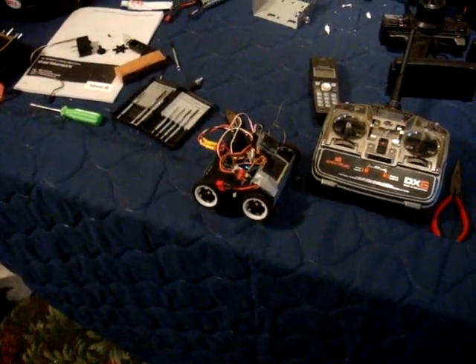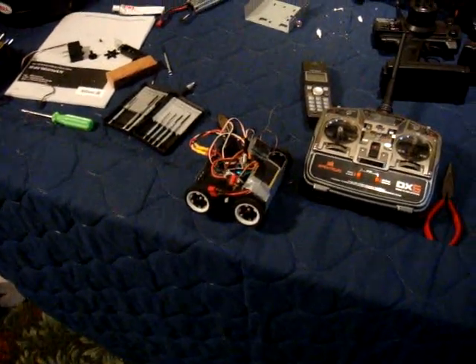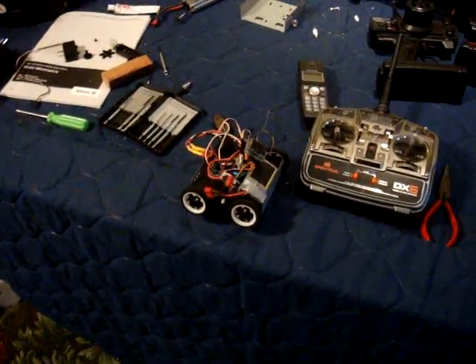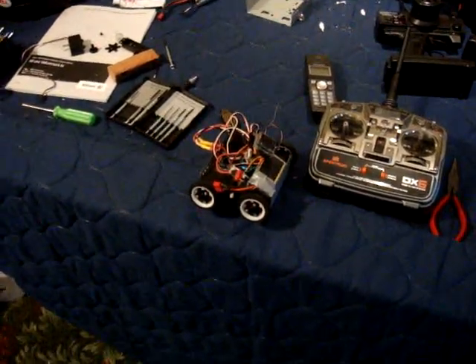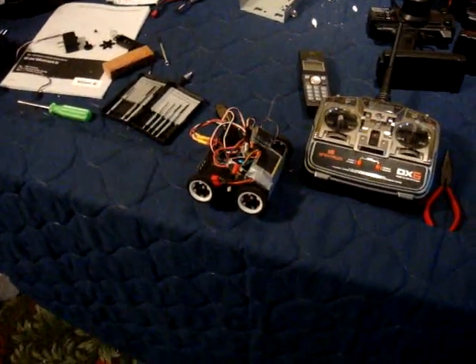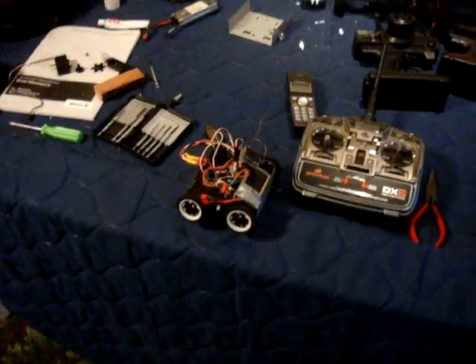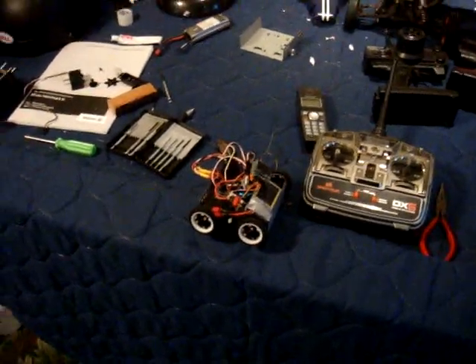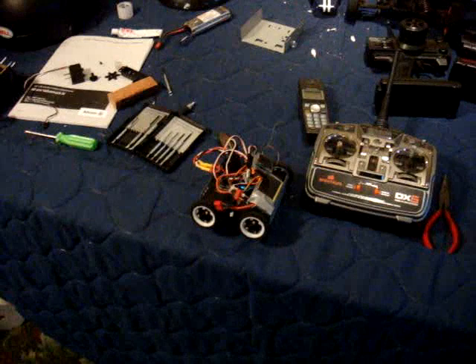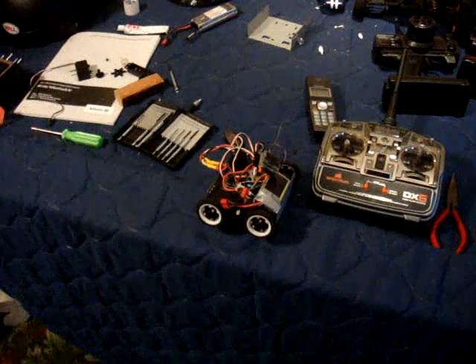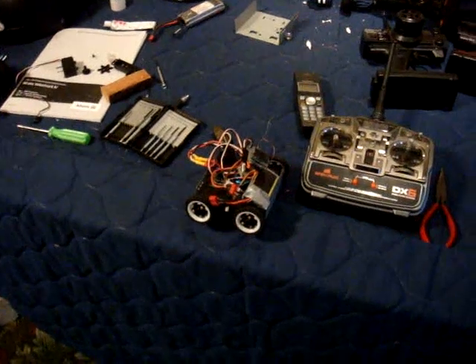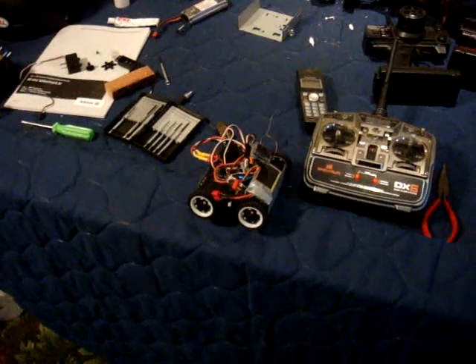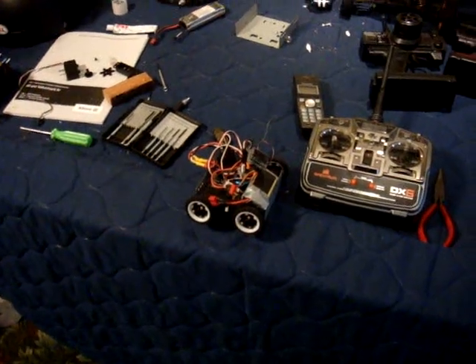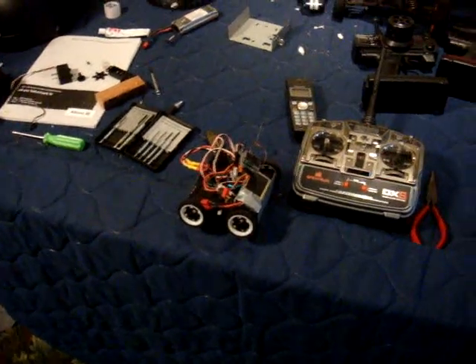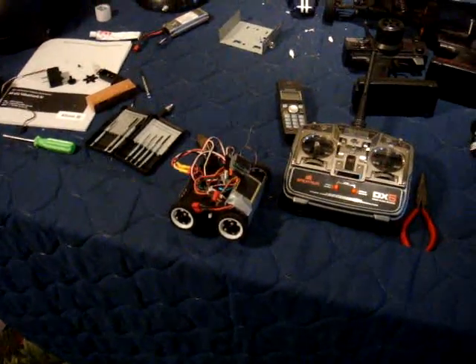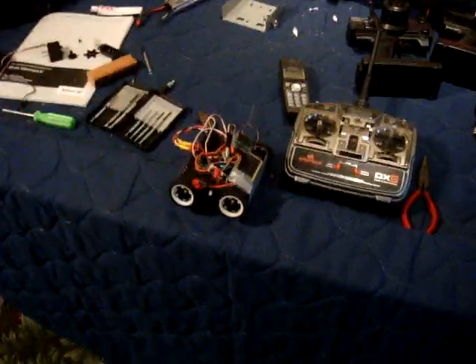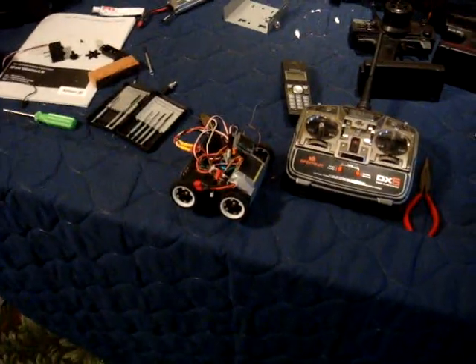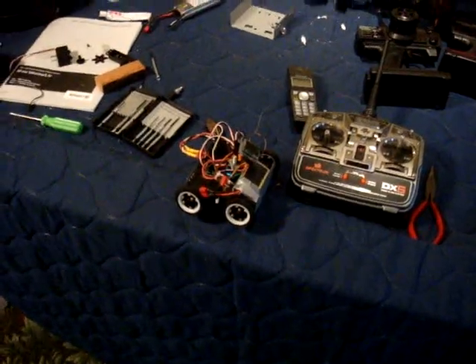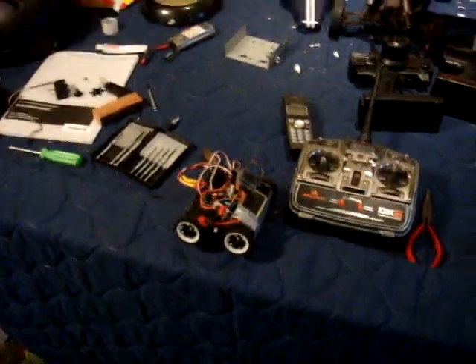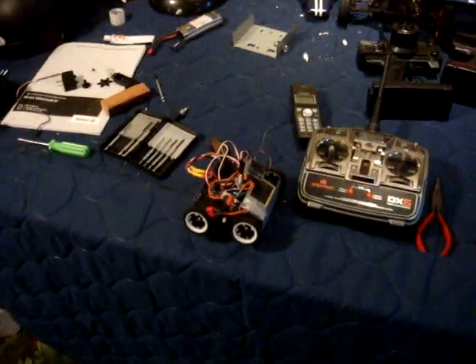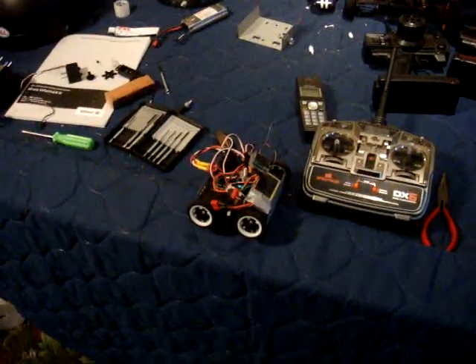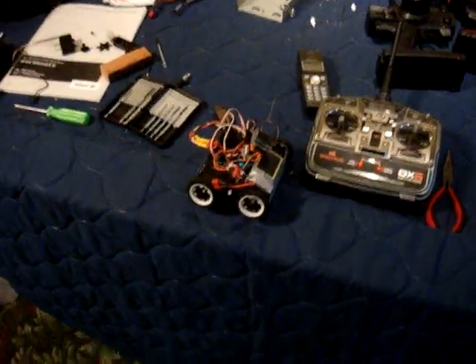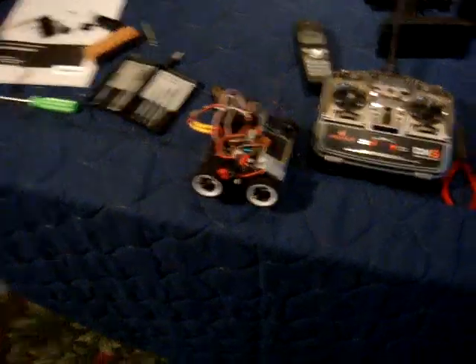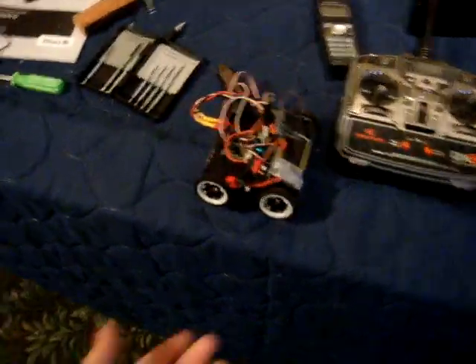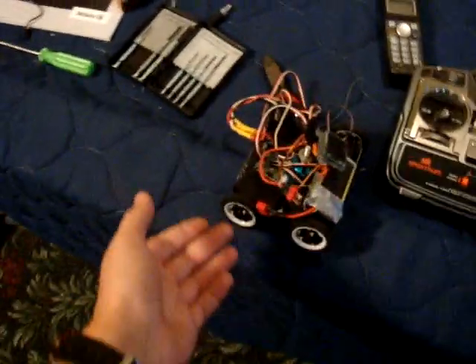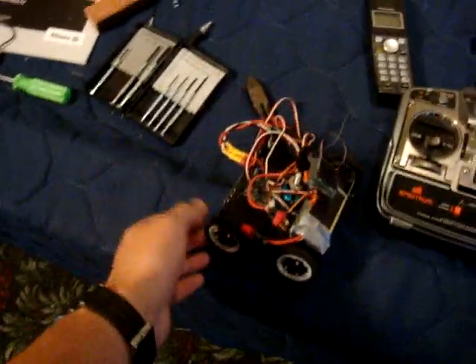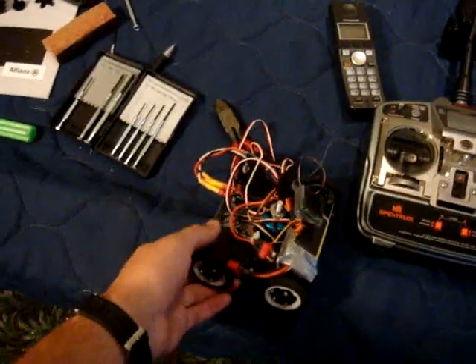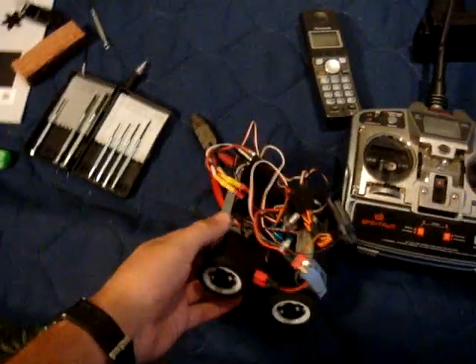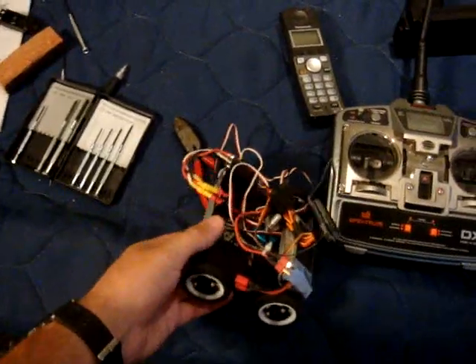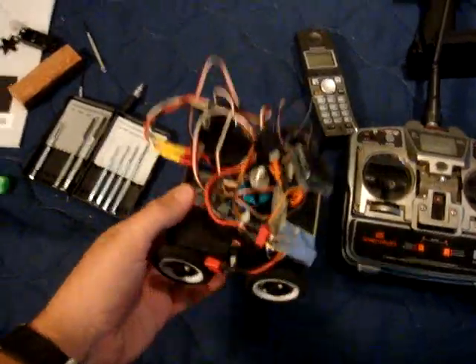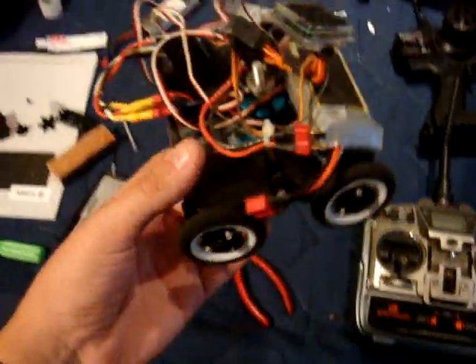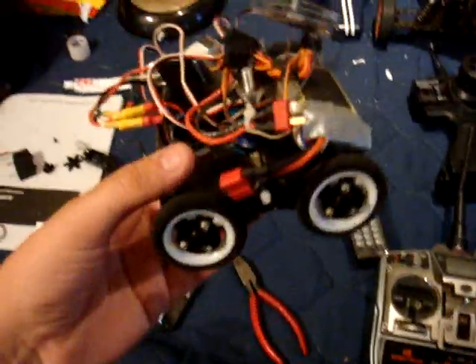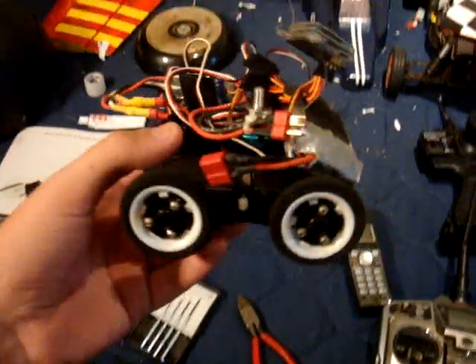The answer is yes. I'm going to be showing you guys a demonstration of what this can do. This right here is basically a four-wheel drive version of that two-wheel drive robot that I built earlier.